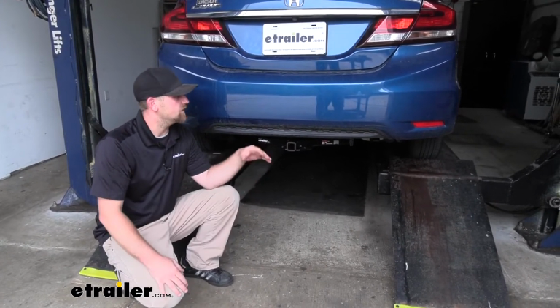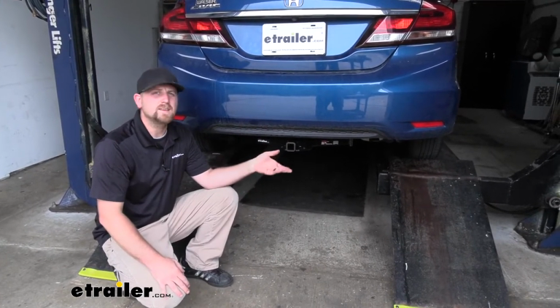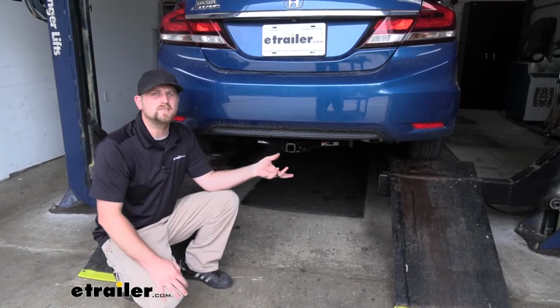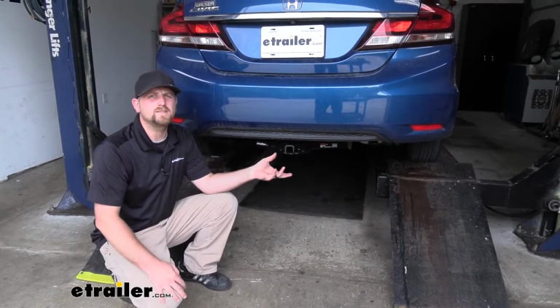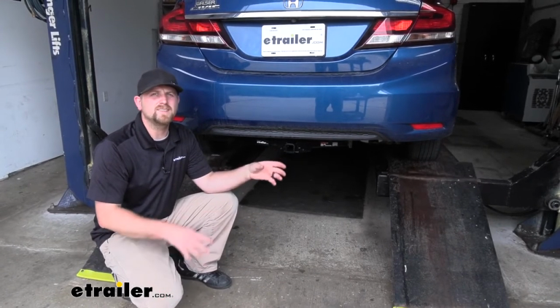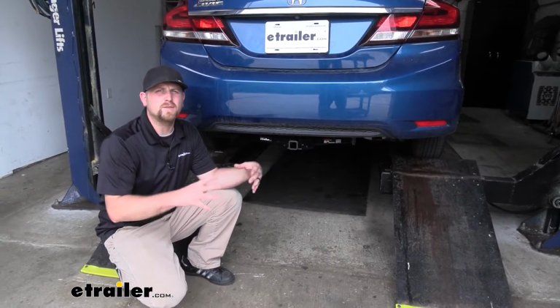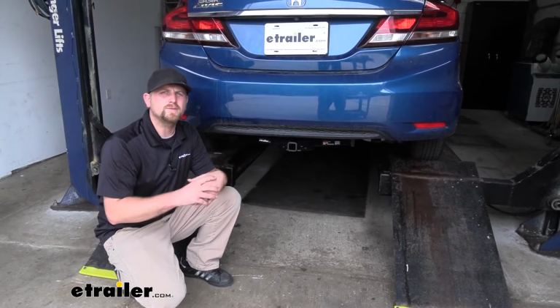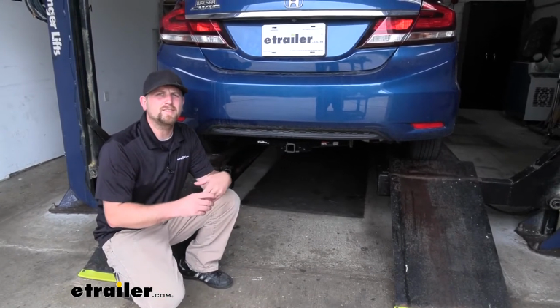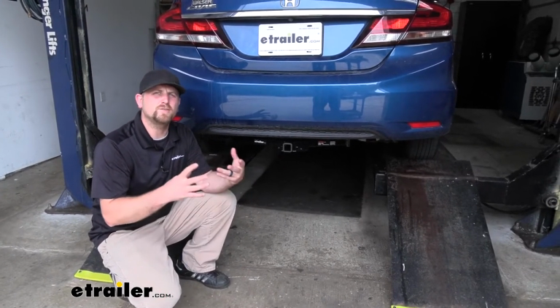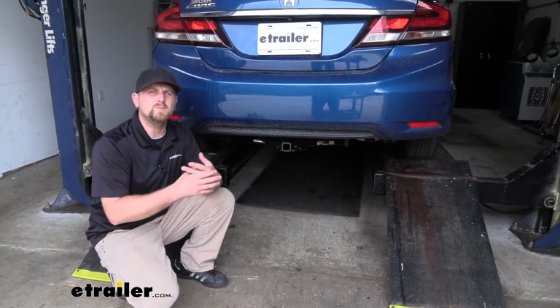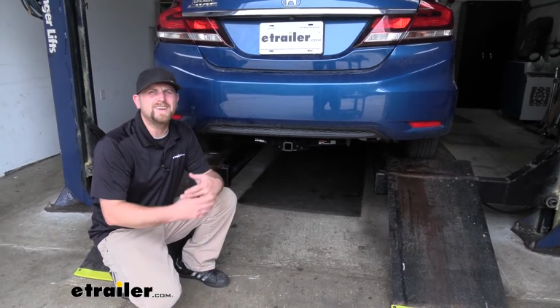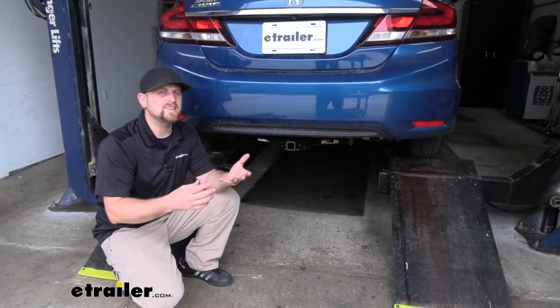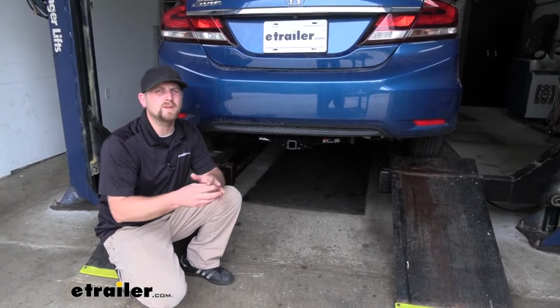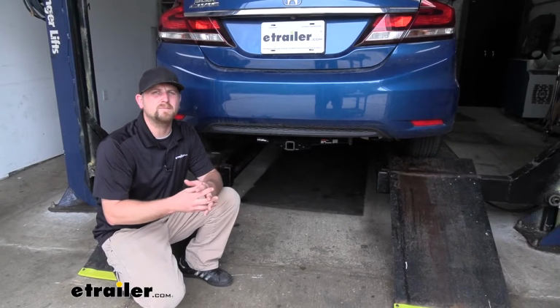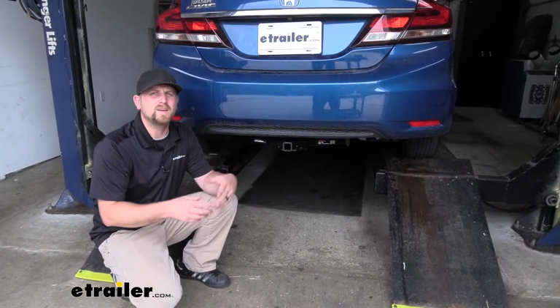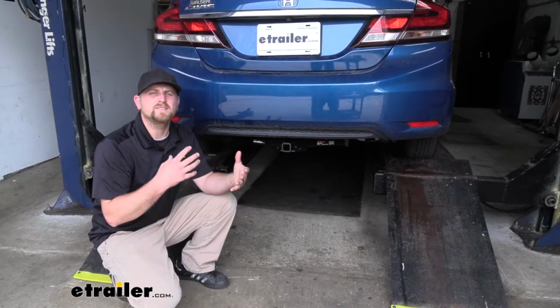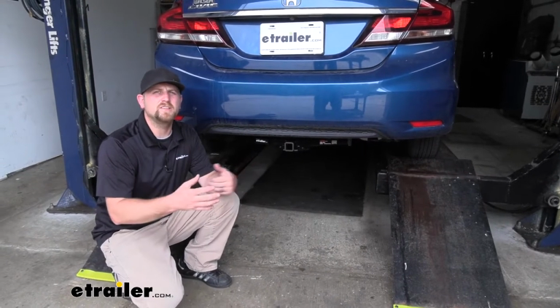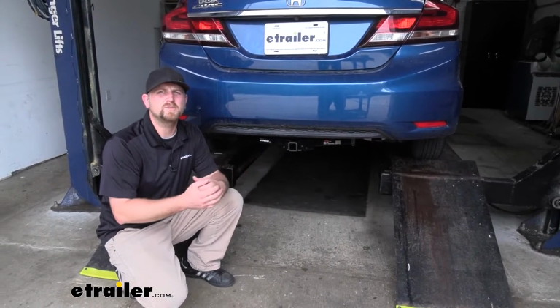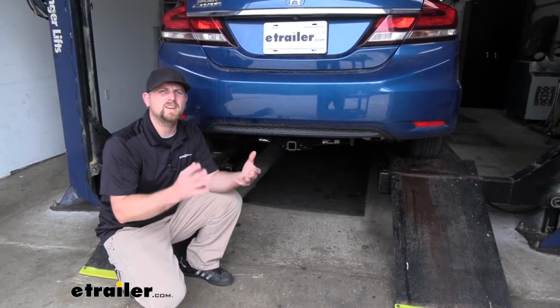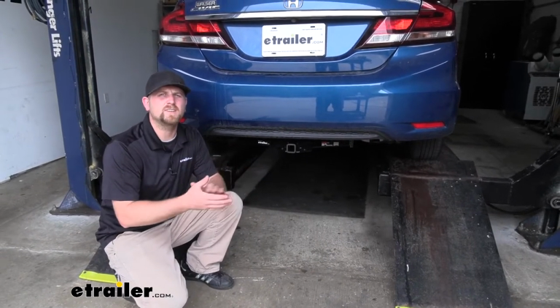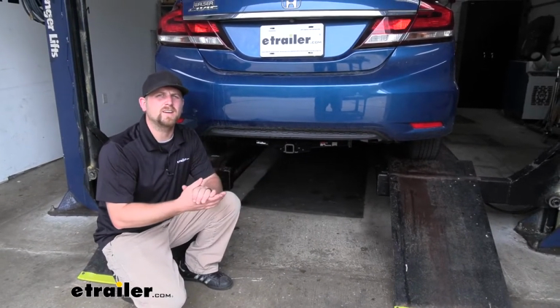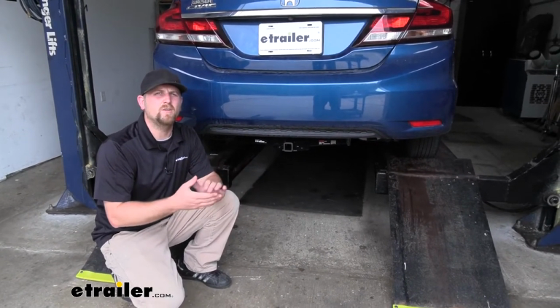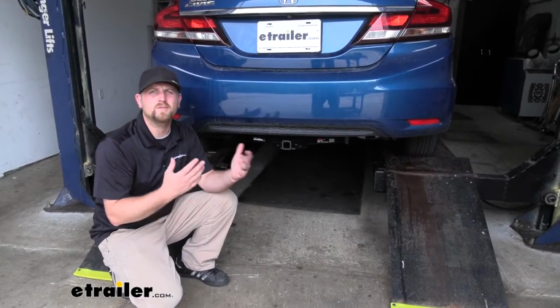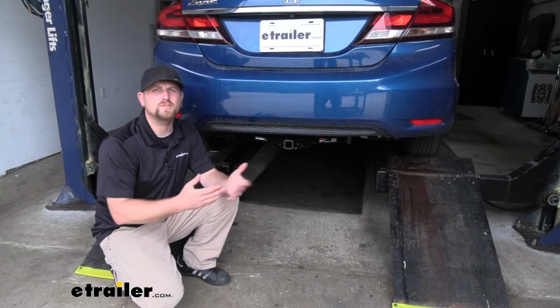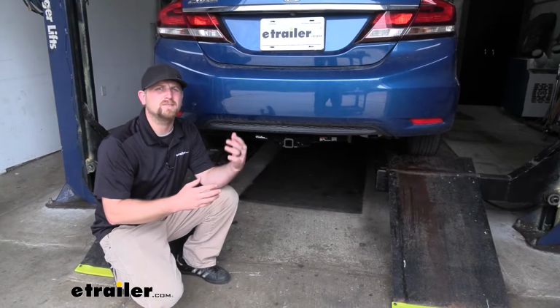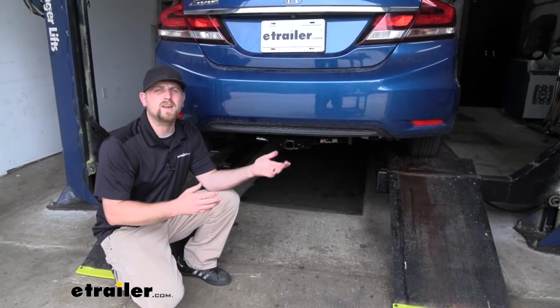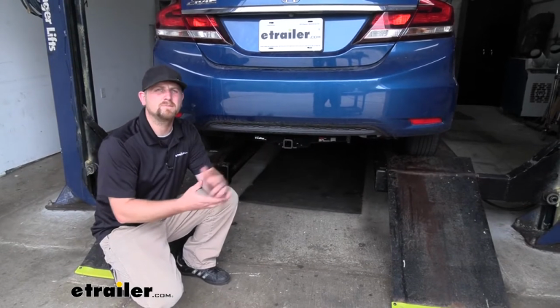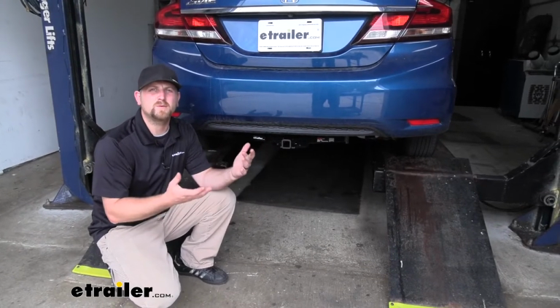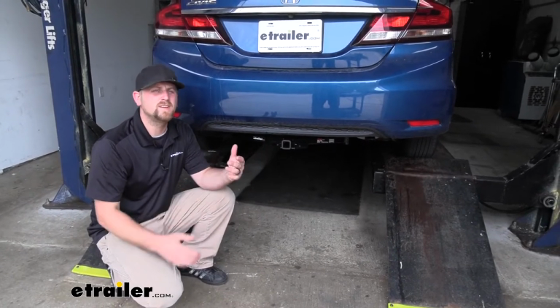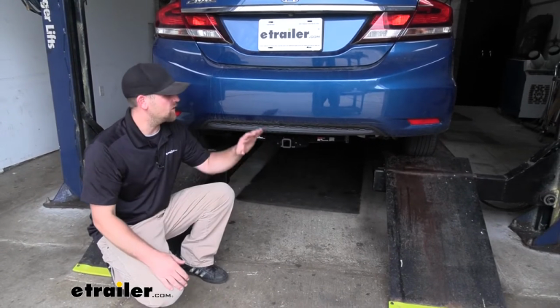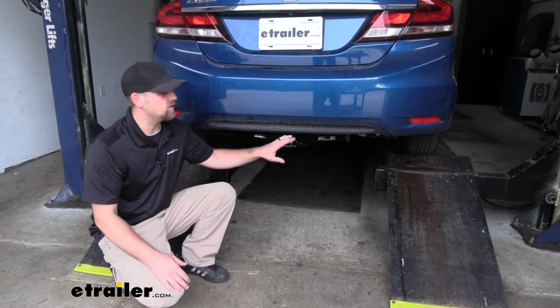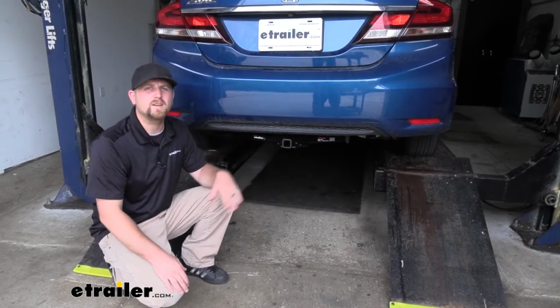As far as the installation goes, it is a little involved — there's really nothing too crazy, but it does take a little bit of time. As long as you stay patient, you shouldn't have any issues getting it done at home, in your garage, or maybe even in the driveway. Speaking of which, let's go ahead and put it on together now.